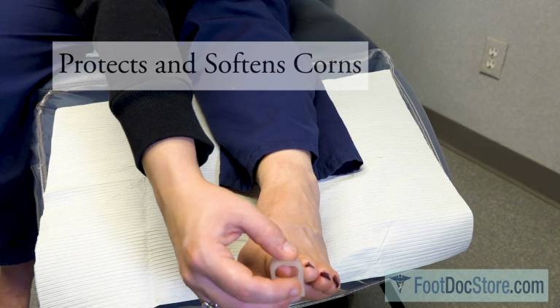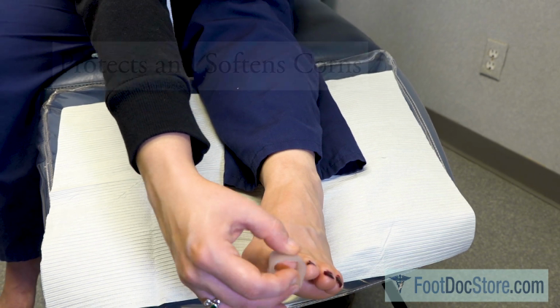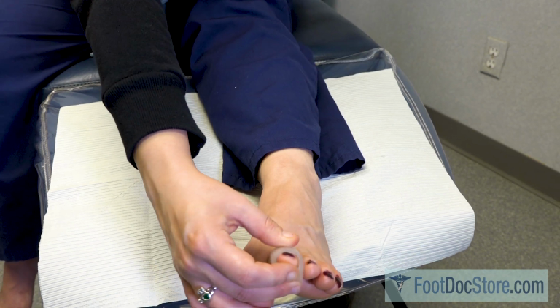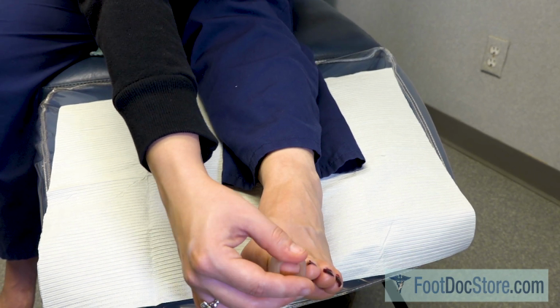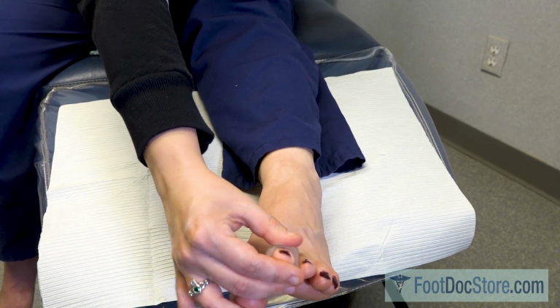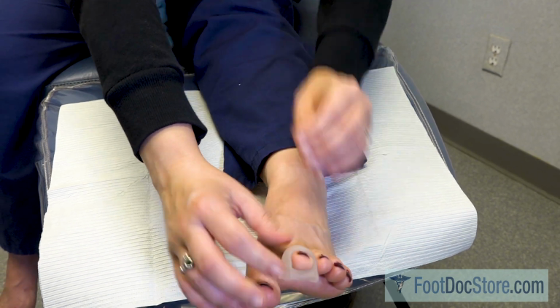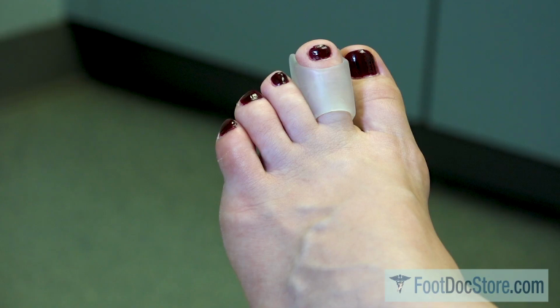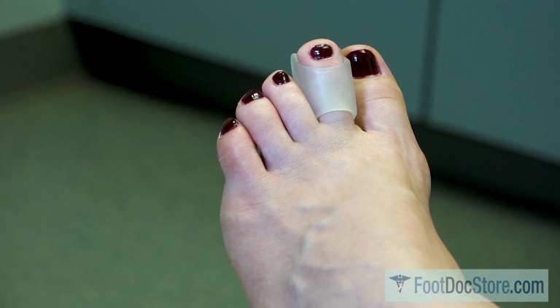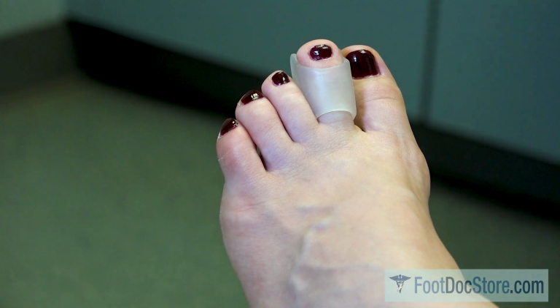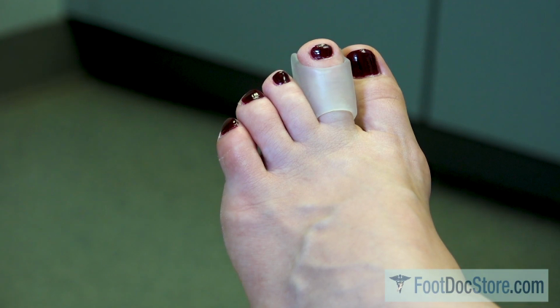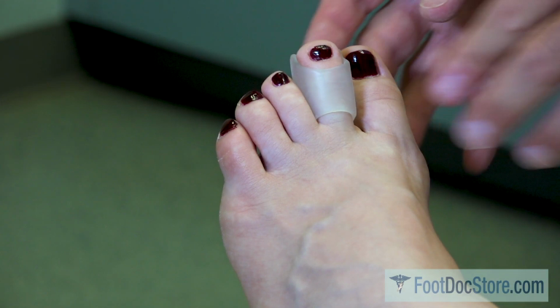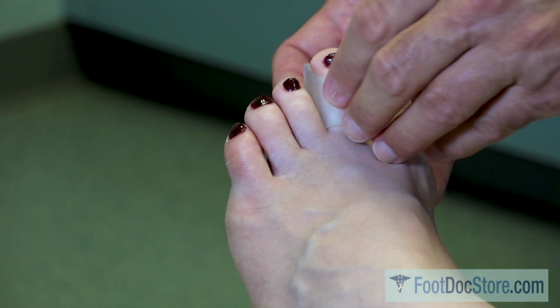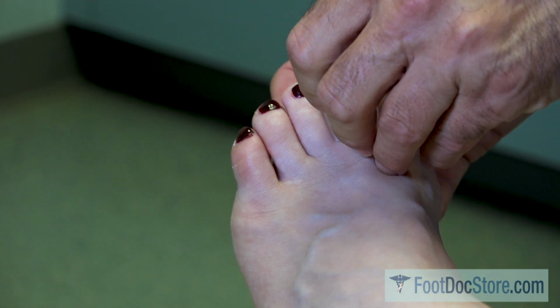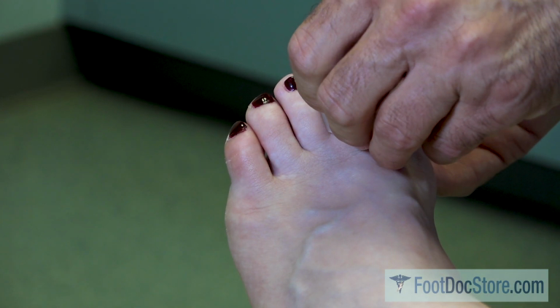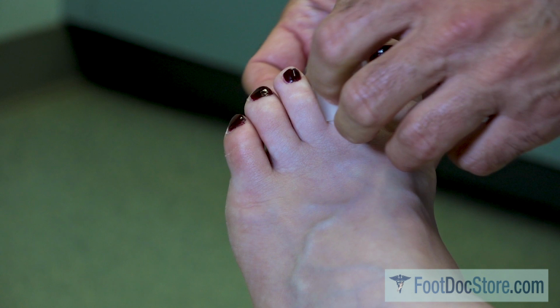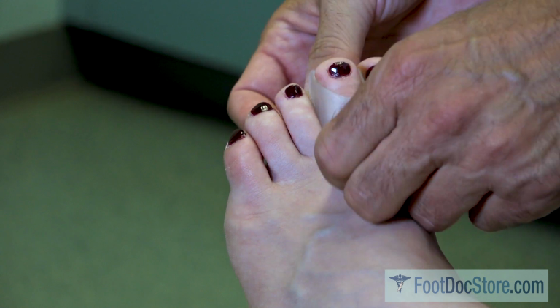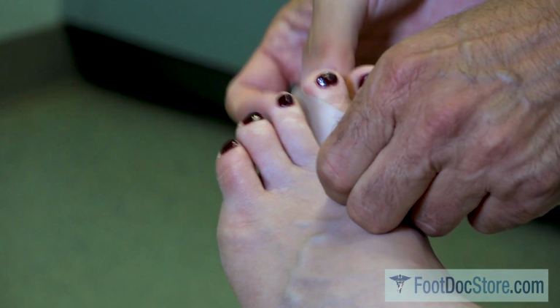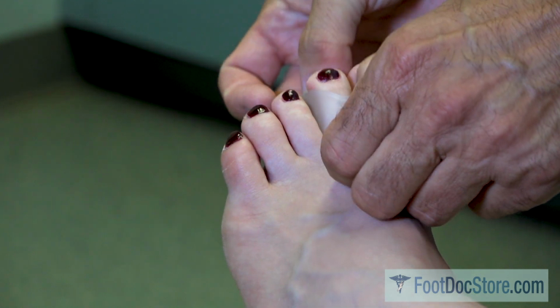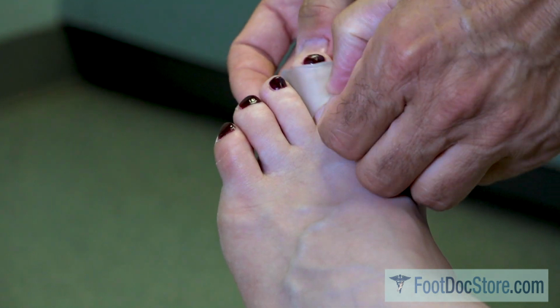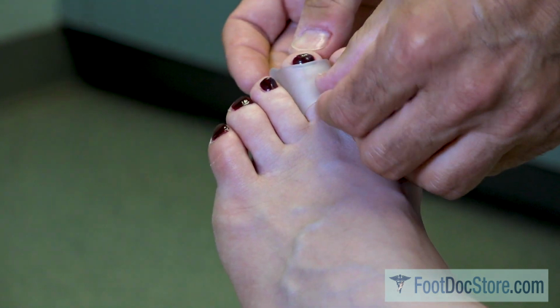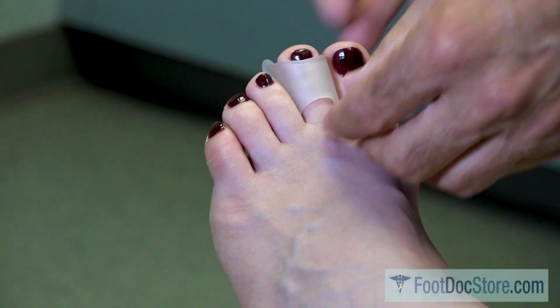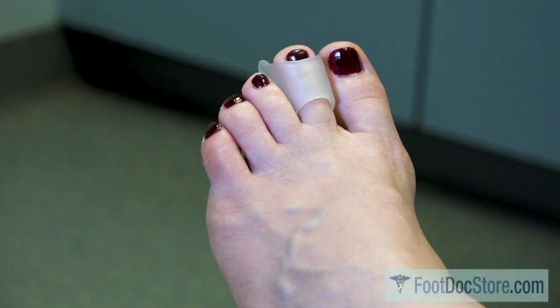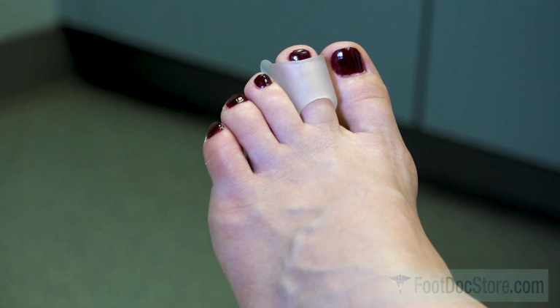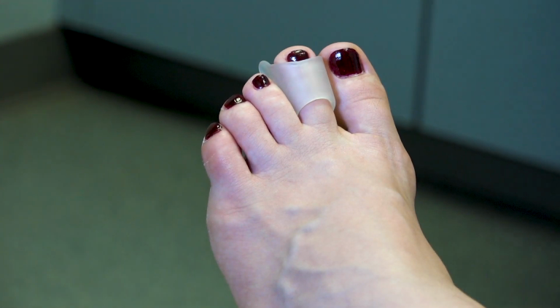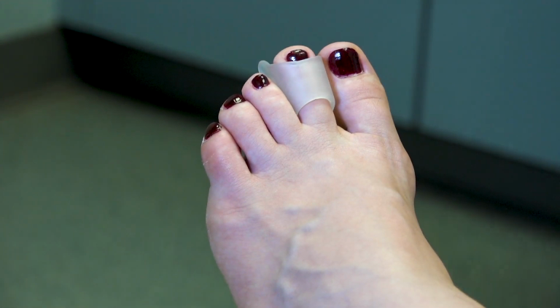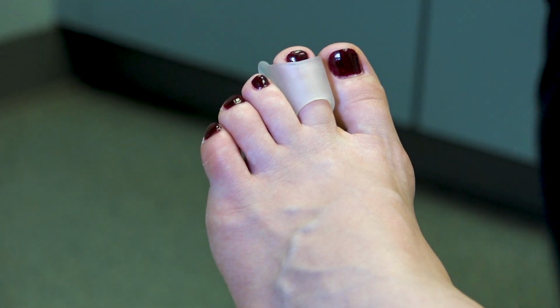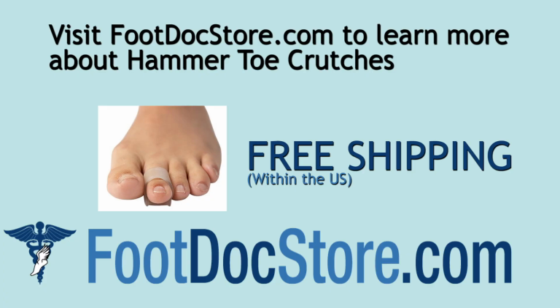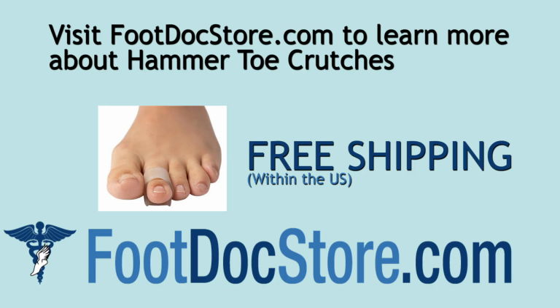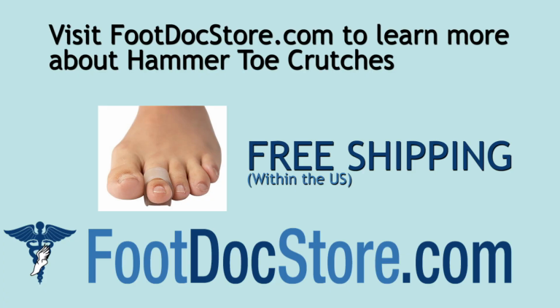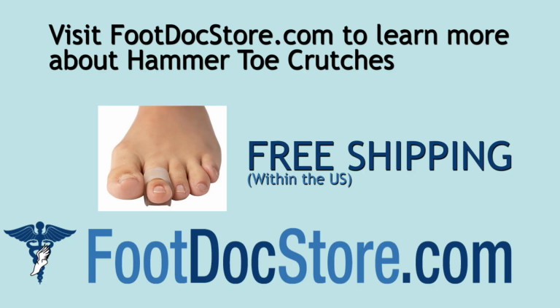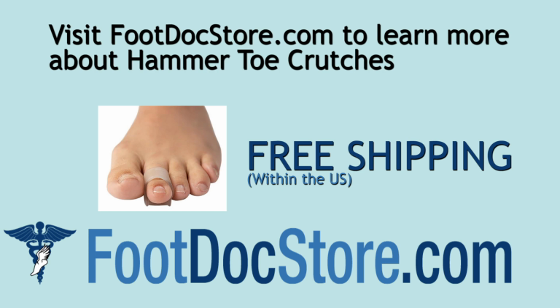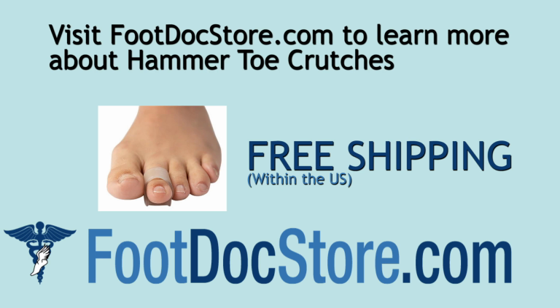The gels are specifically contoured to support and elevate the tip of the toe and alleviate pressure on the top of the toe. Thank you for visiting footdocstore.com.